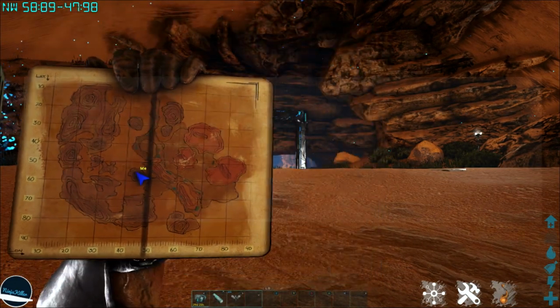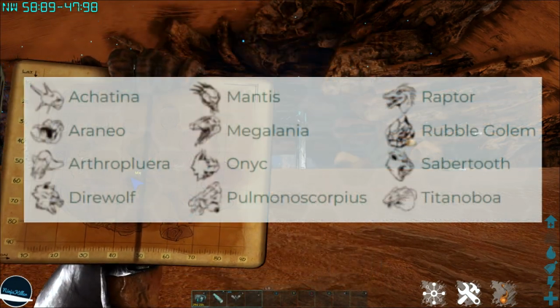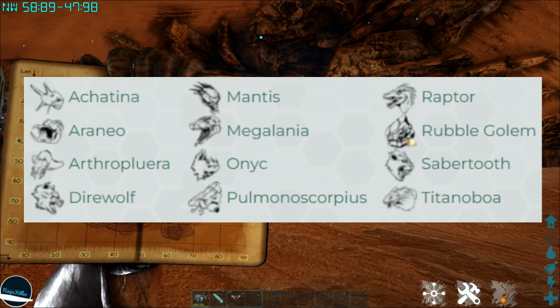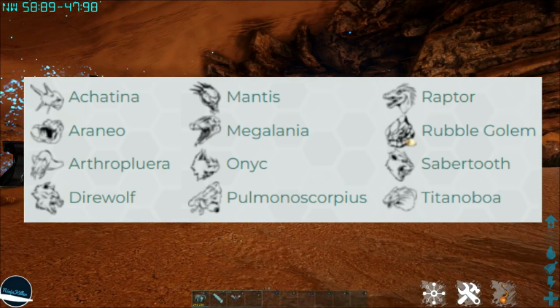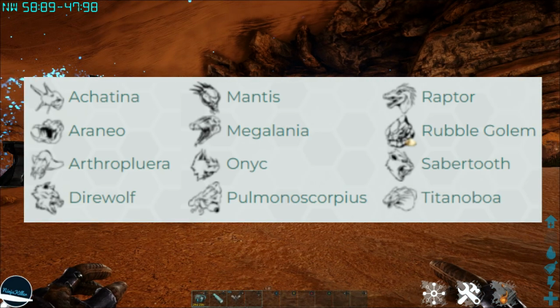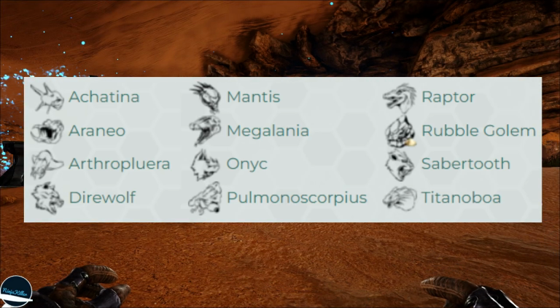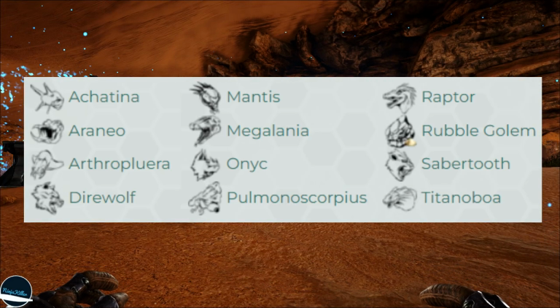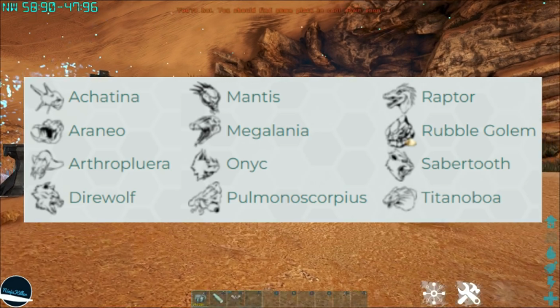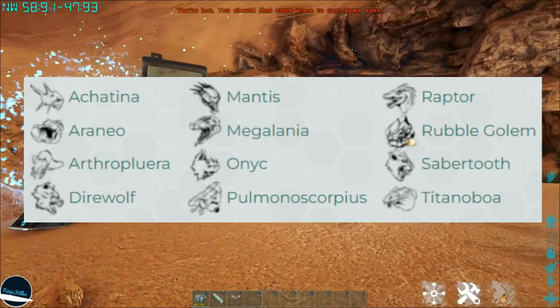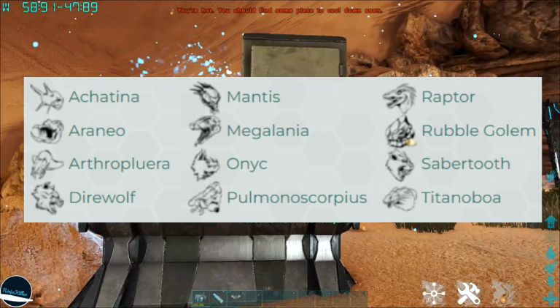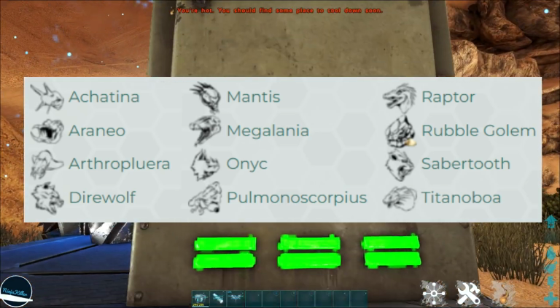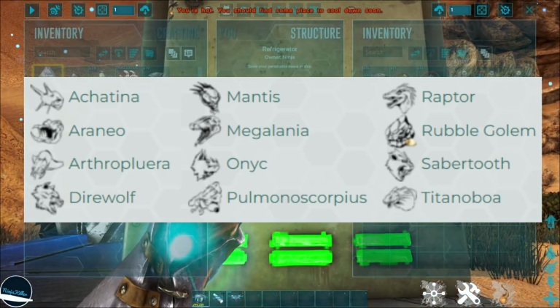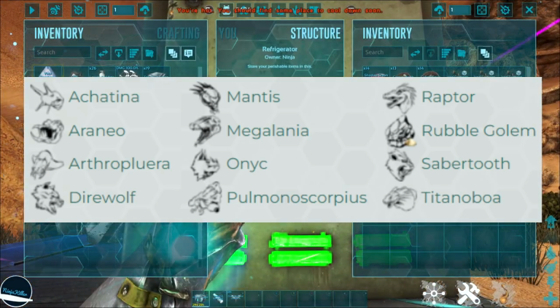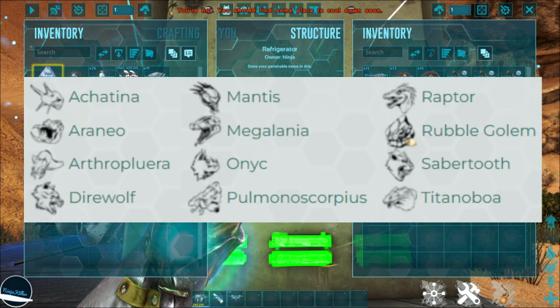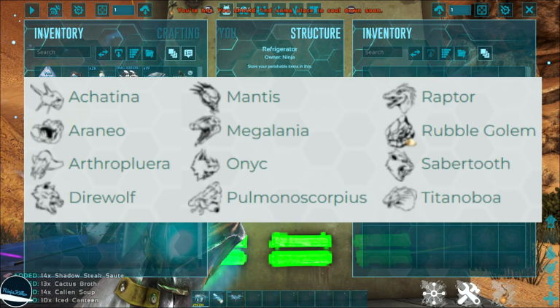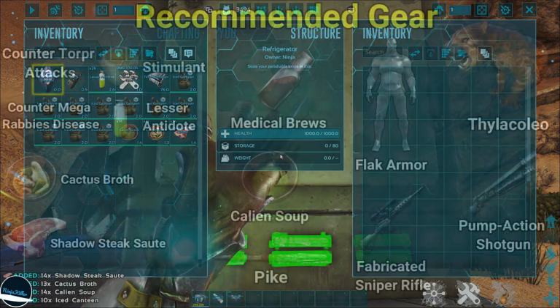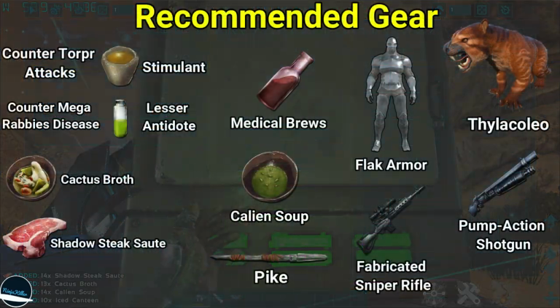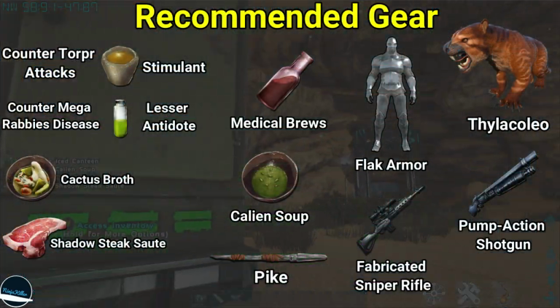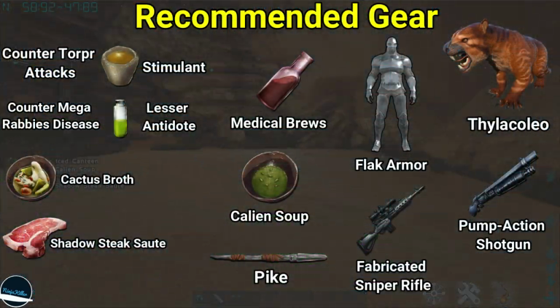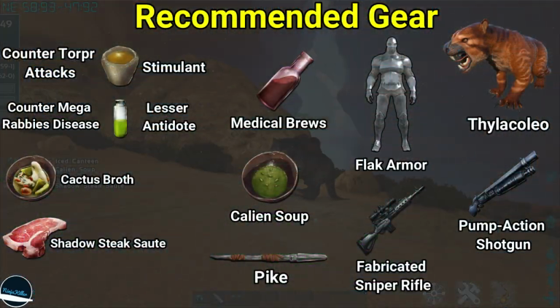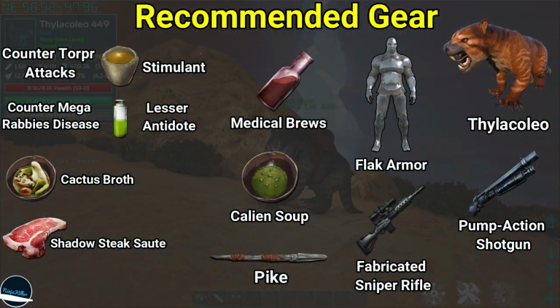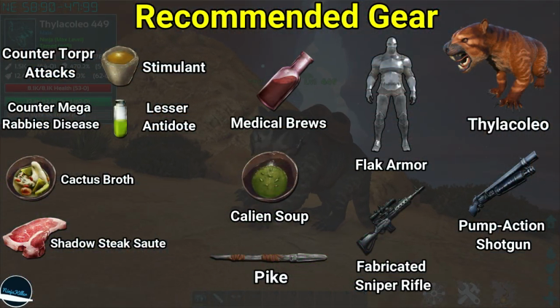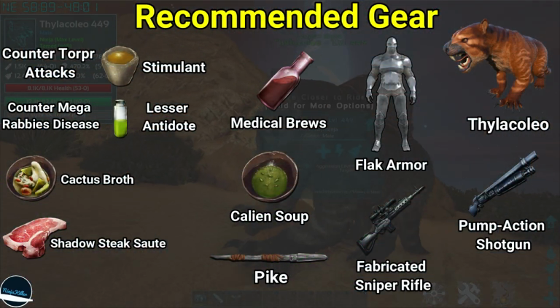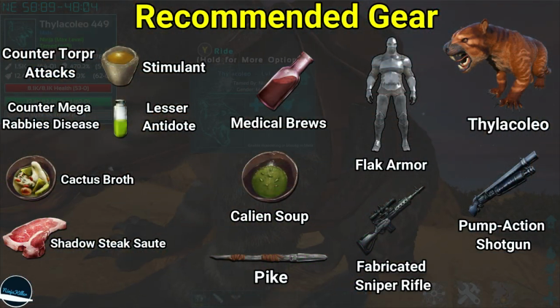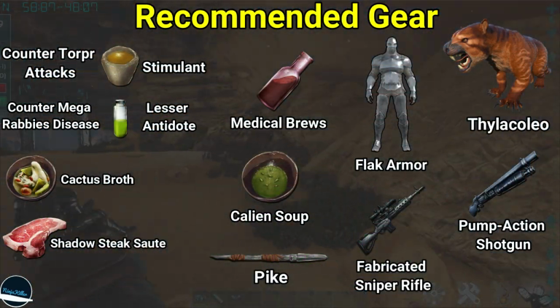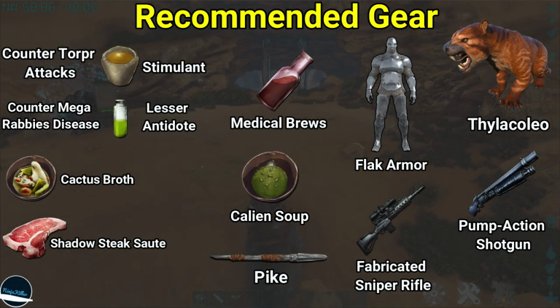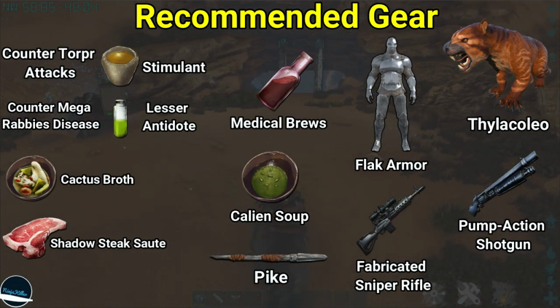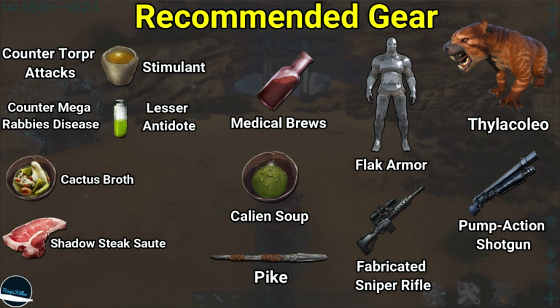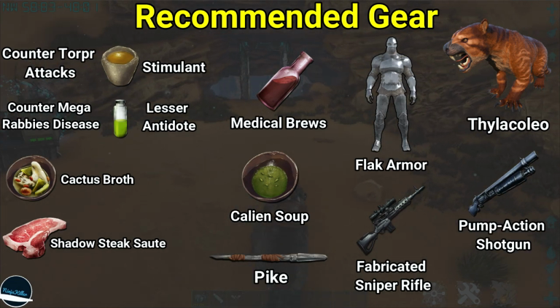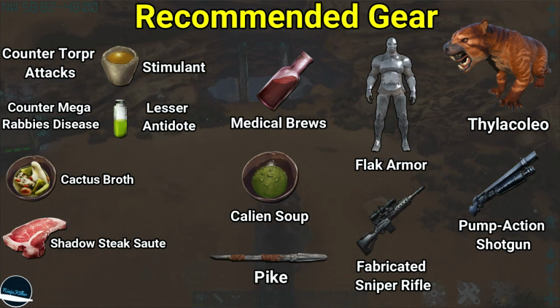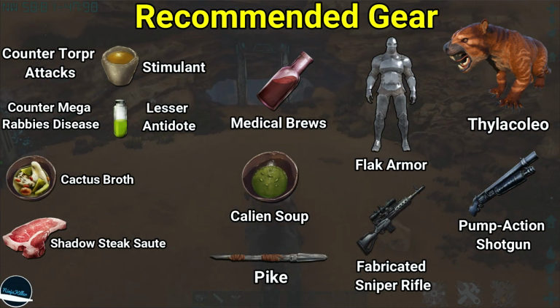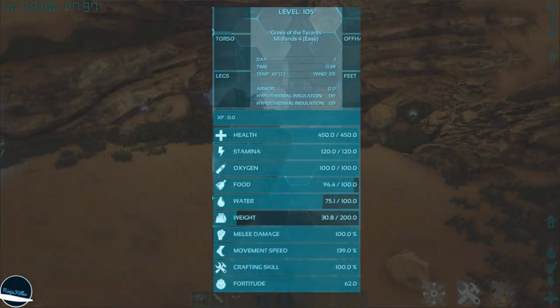Along with the dangerous creatures you'll face as shown on the screen right now, you're going to have to deal with extreme heat as well as dangerous heights. I personally recommend the following gear for this cave based on my approach — that gear is shown on the screen right now — but of course feel free to pick and choose depending on how you plan to run the cave.